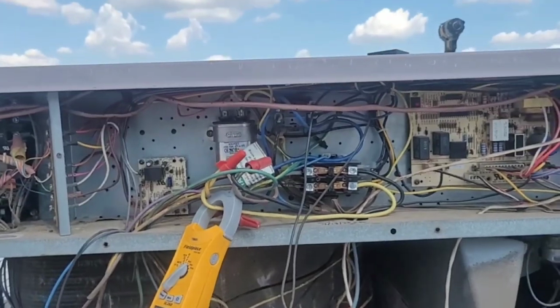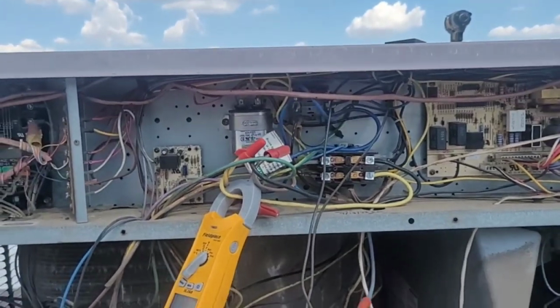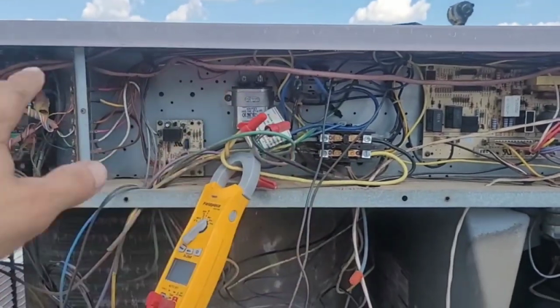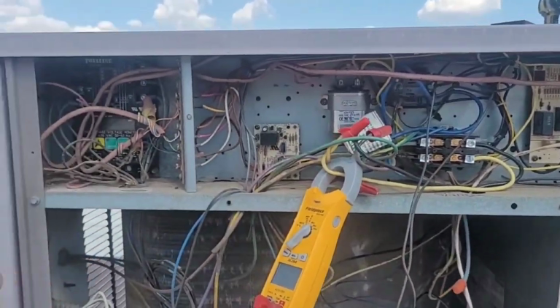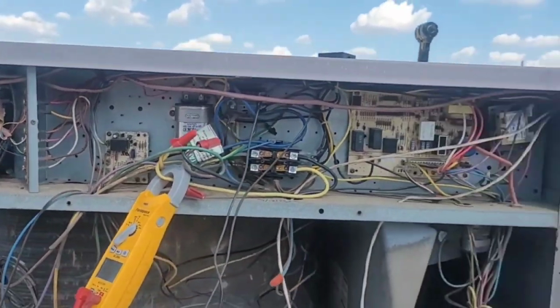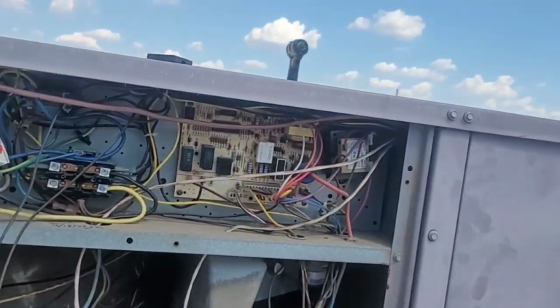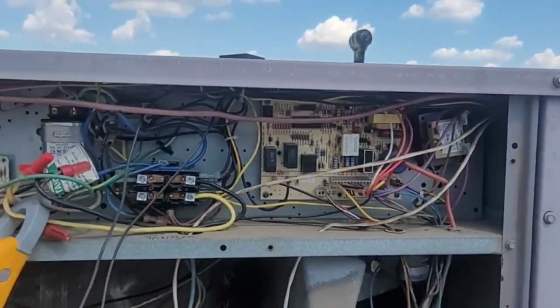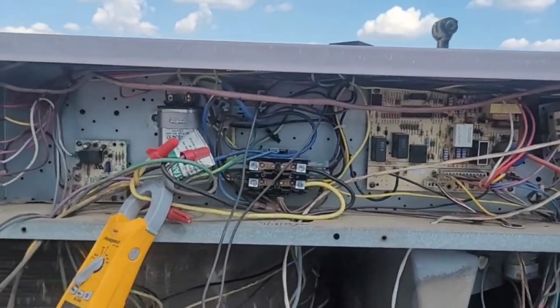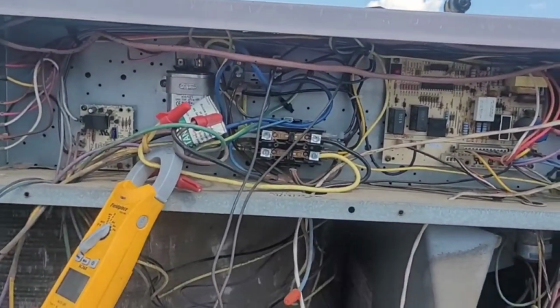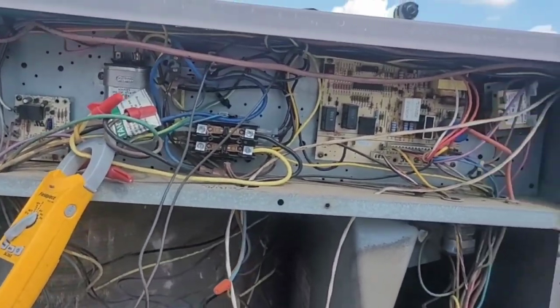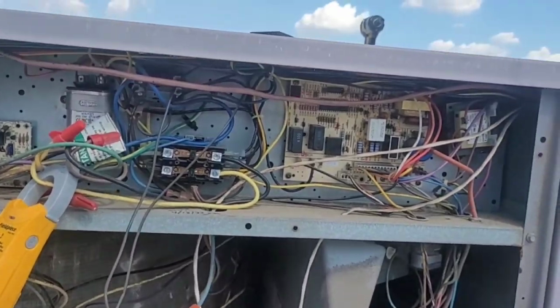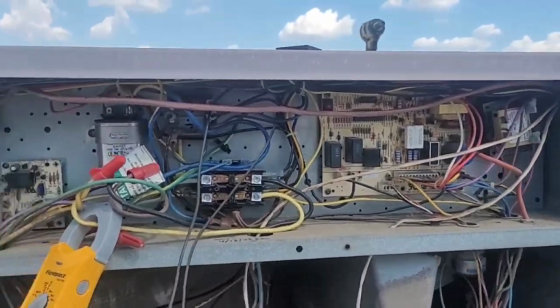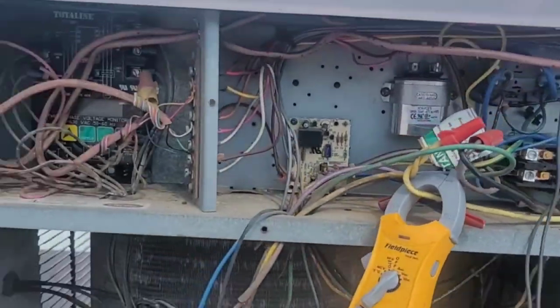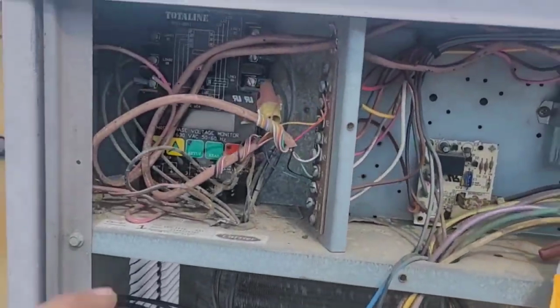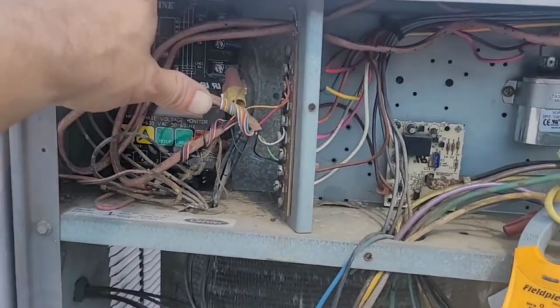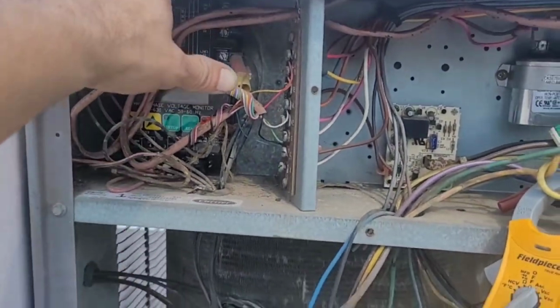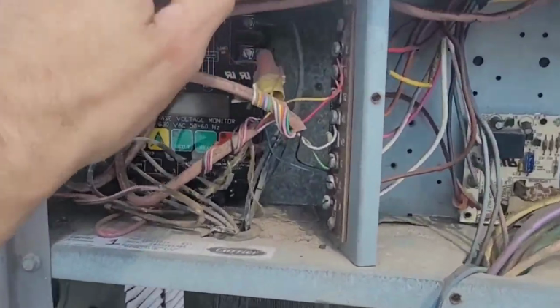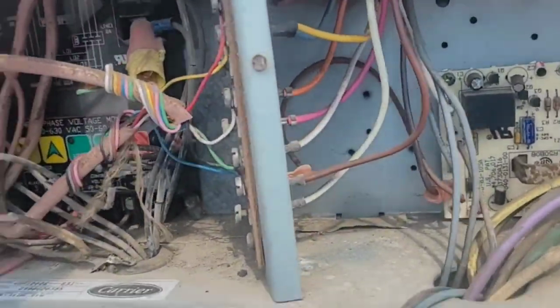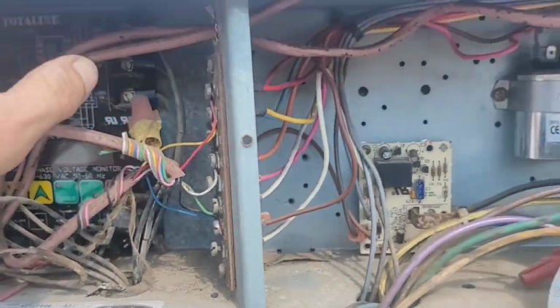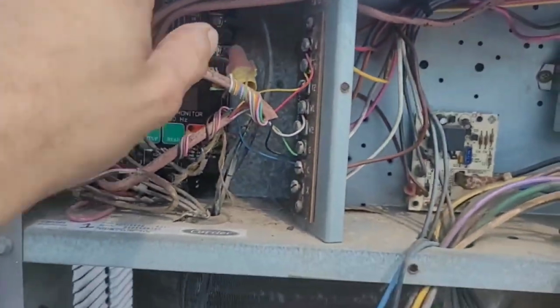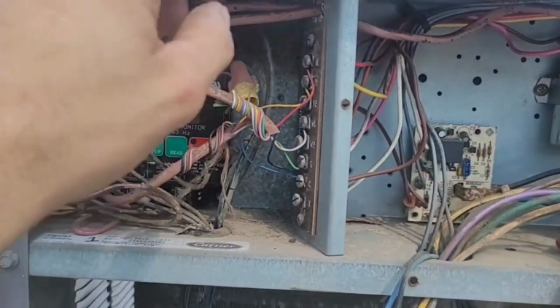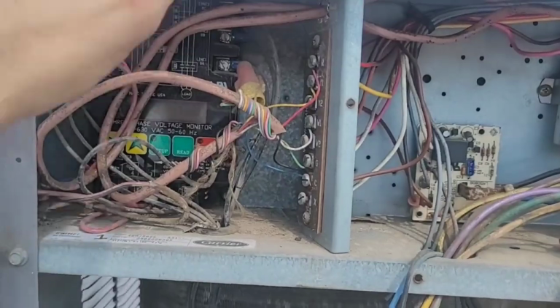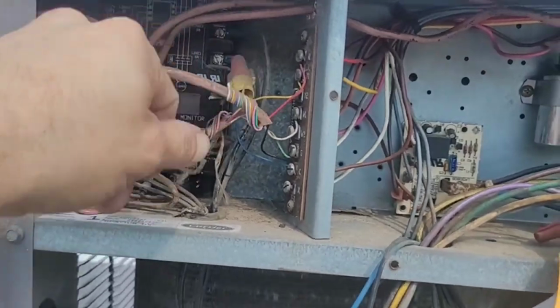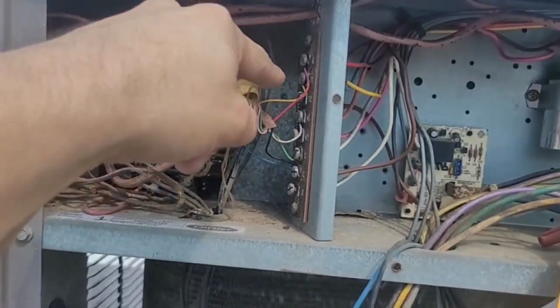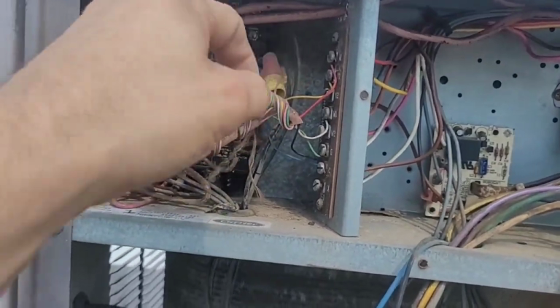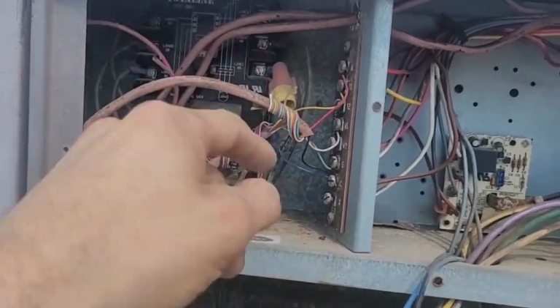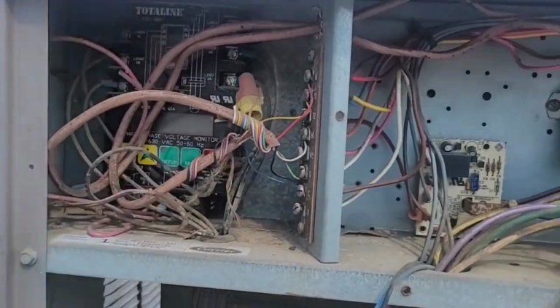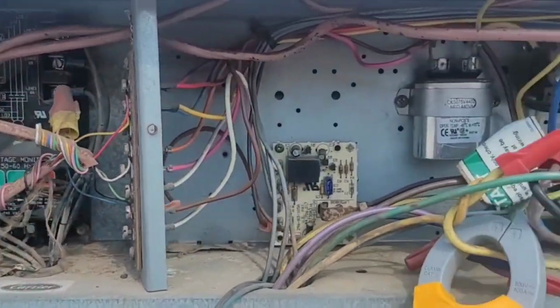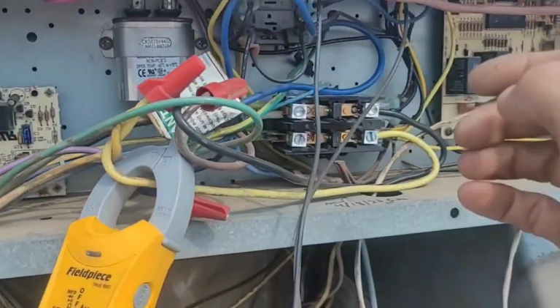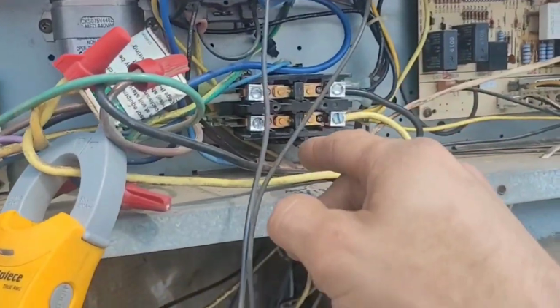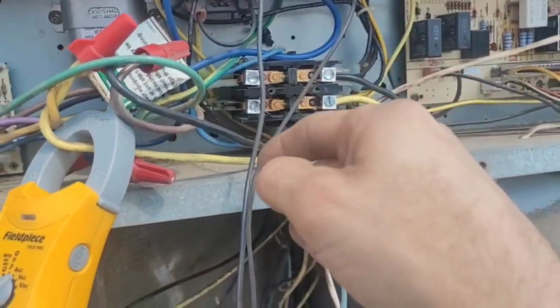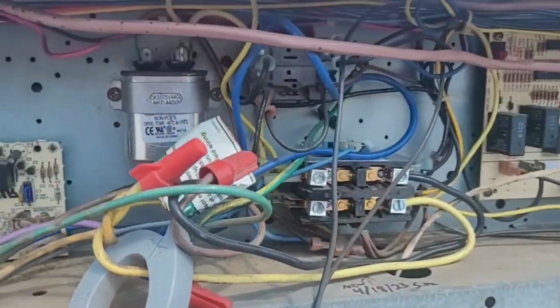Alright, so here we have this unit that I'm working on and it wasn't cooling. When I first got here I had 26-27 volts coming into Y and C, but I didn't have it here at the contactor.